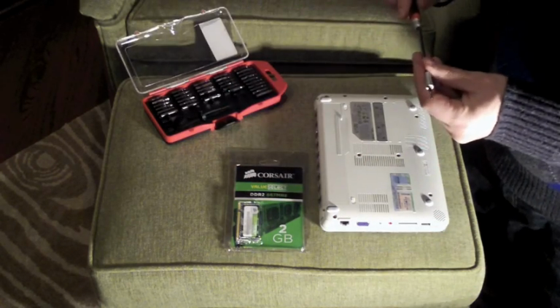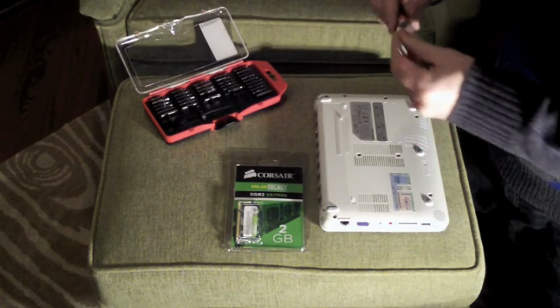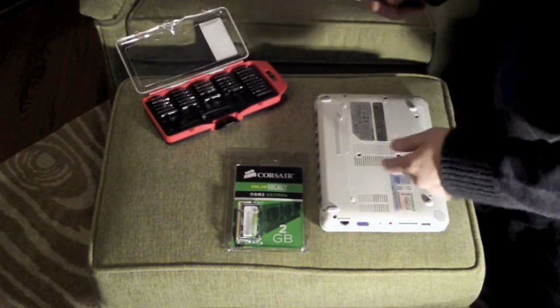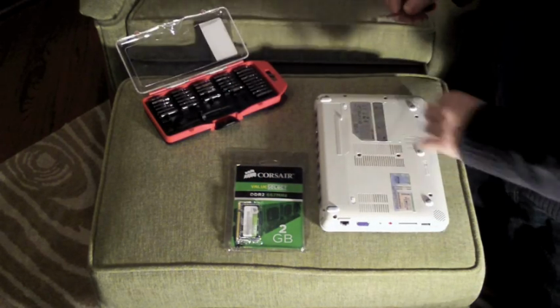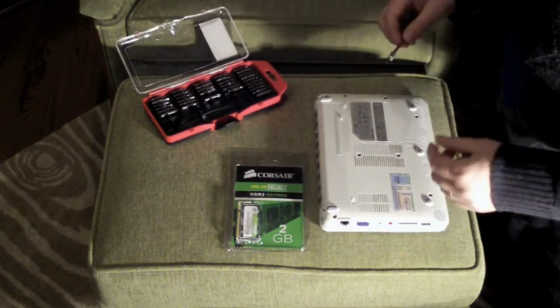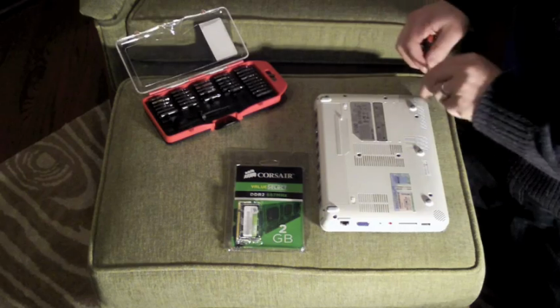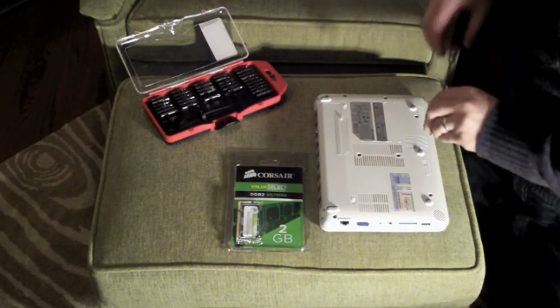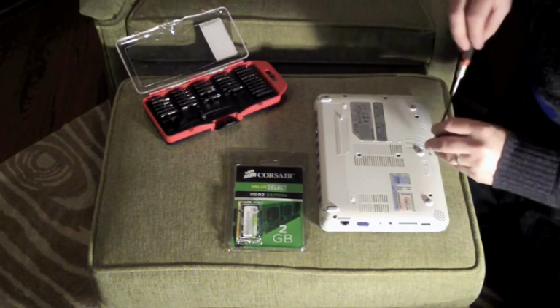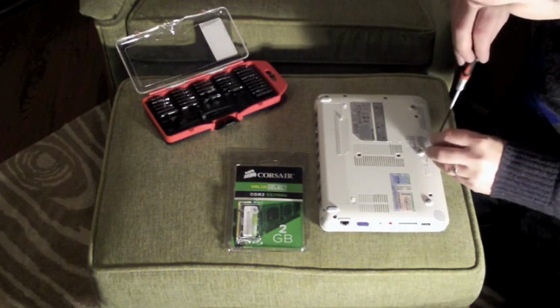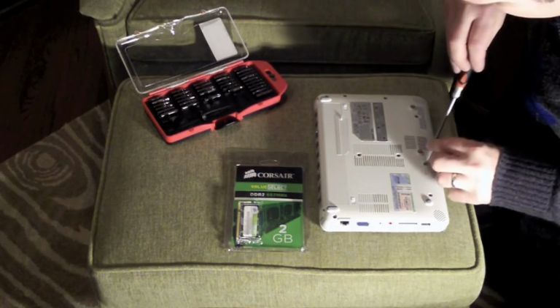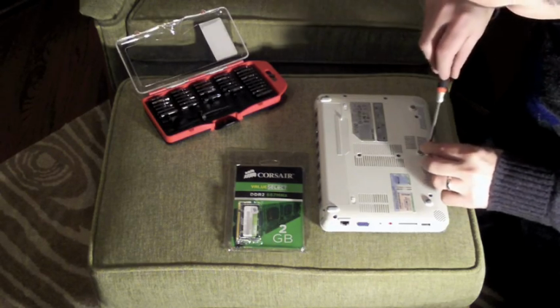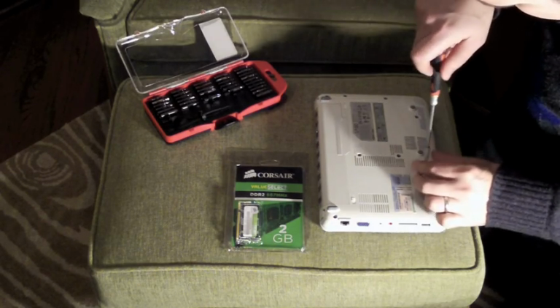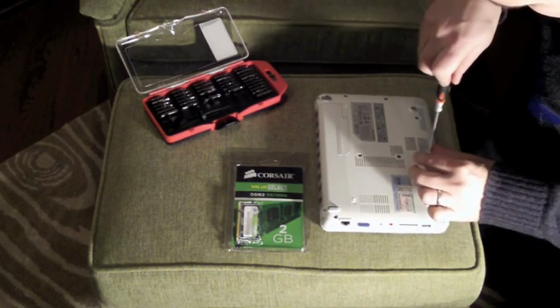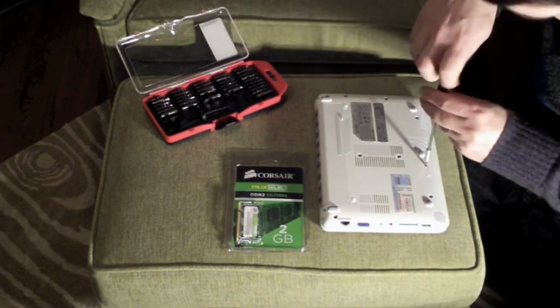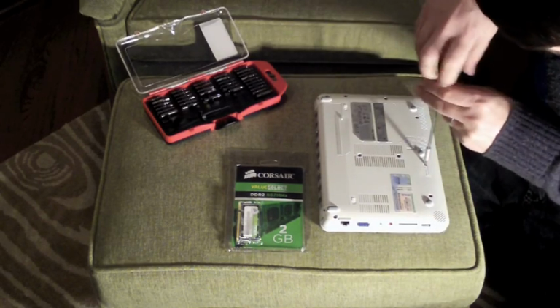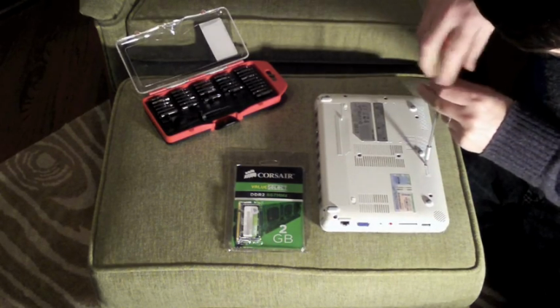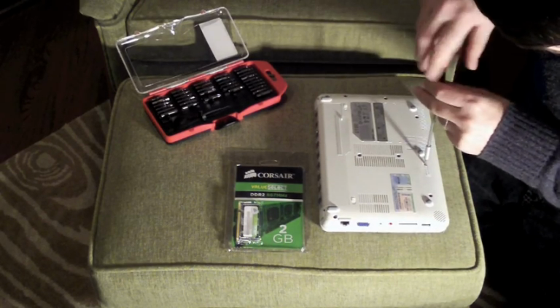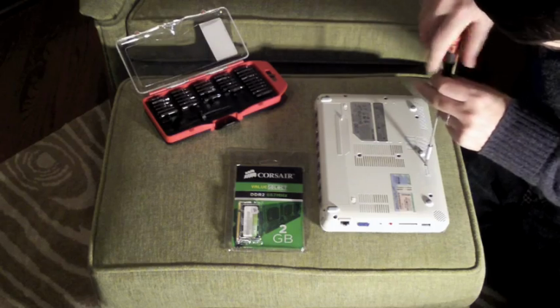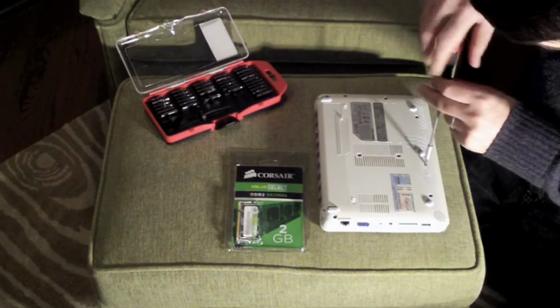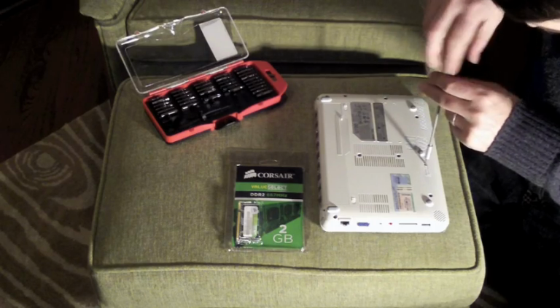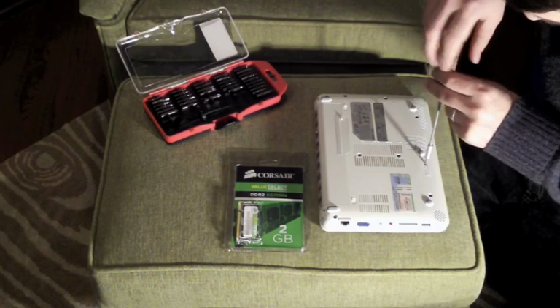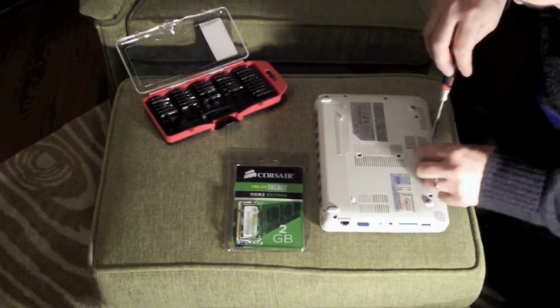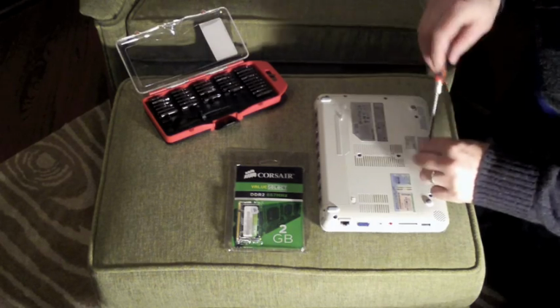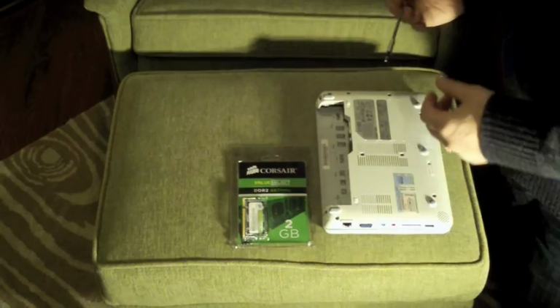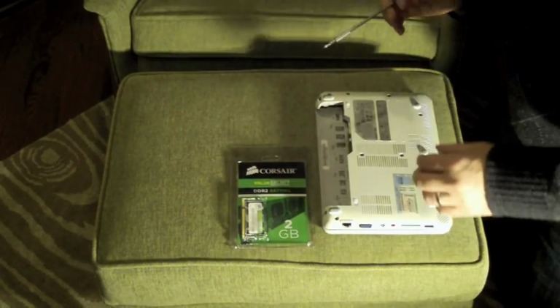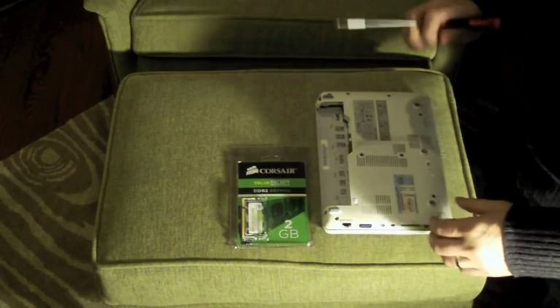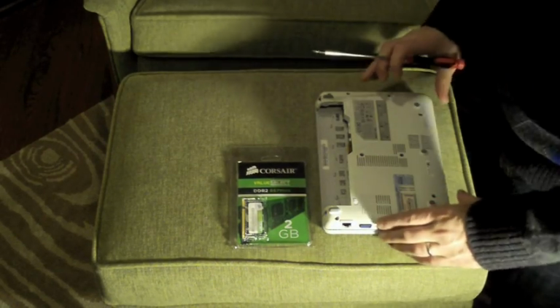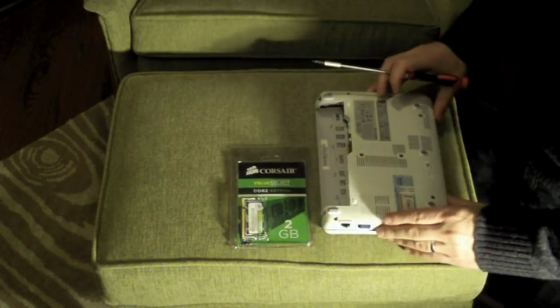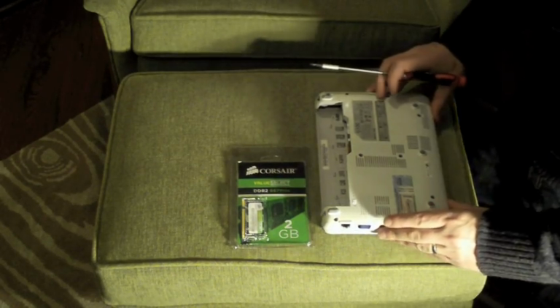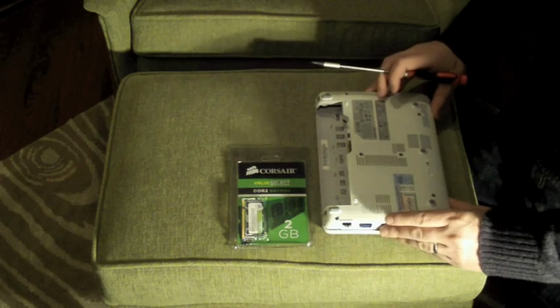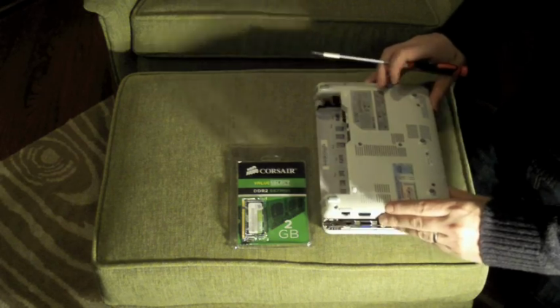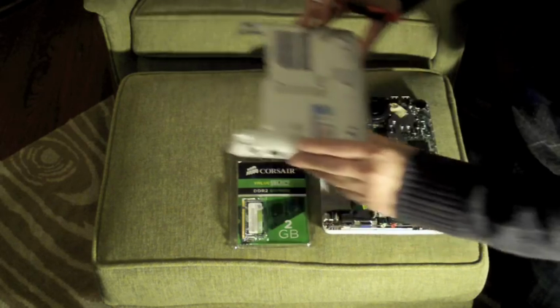There are several screws on the bottom of the computer. You just need to unscrew each of them. Once you have all the screws loosened up, you can remove the bottom.